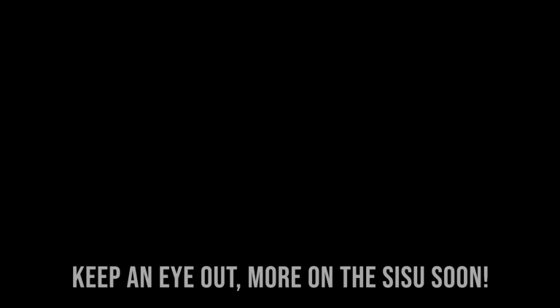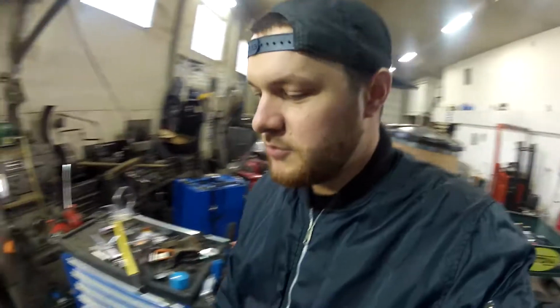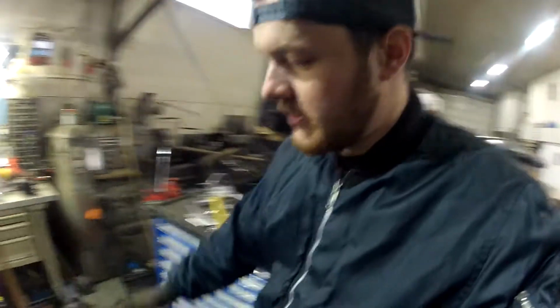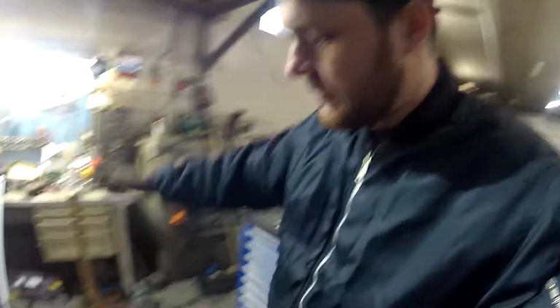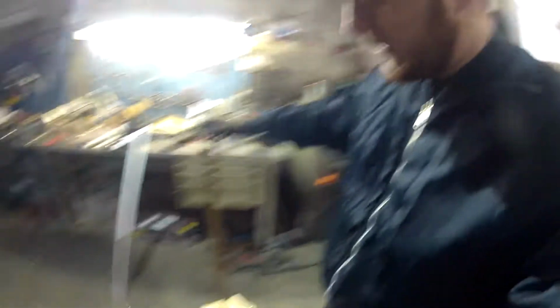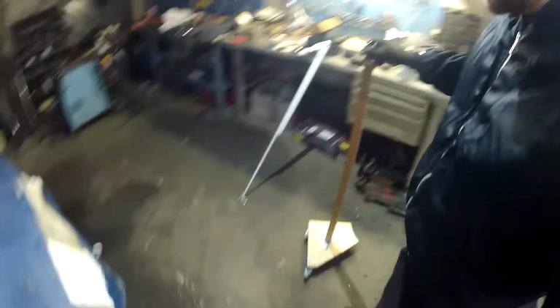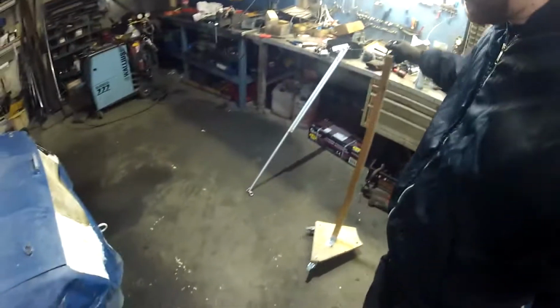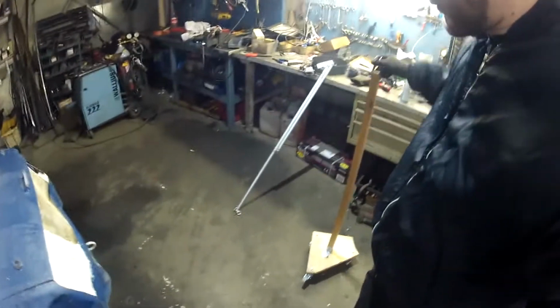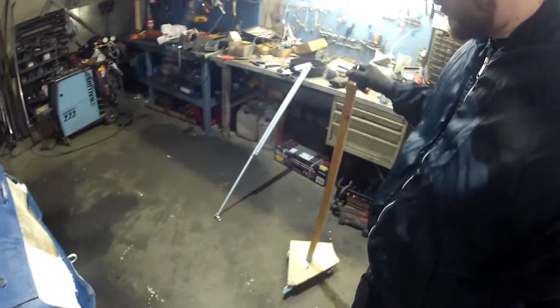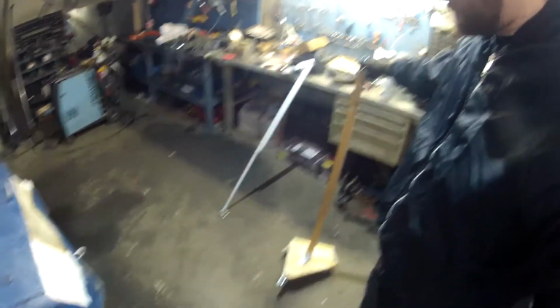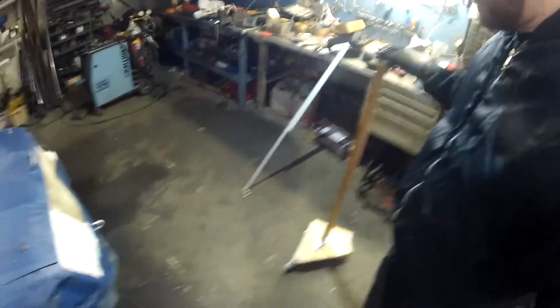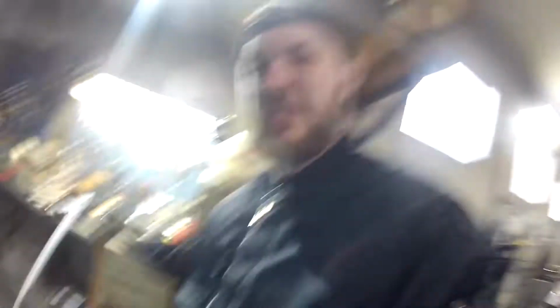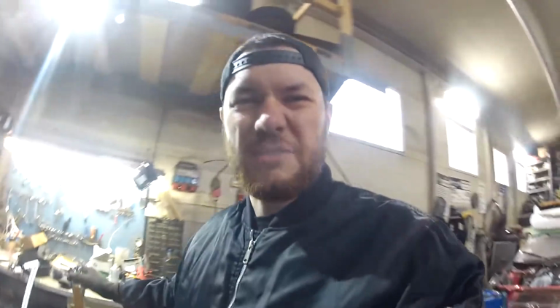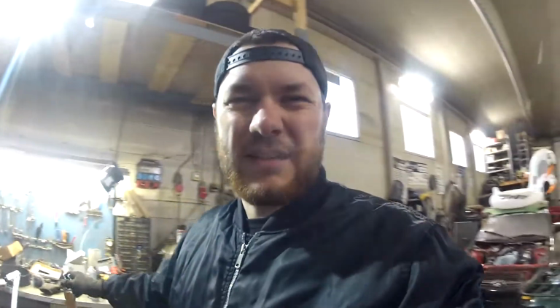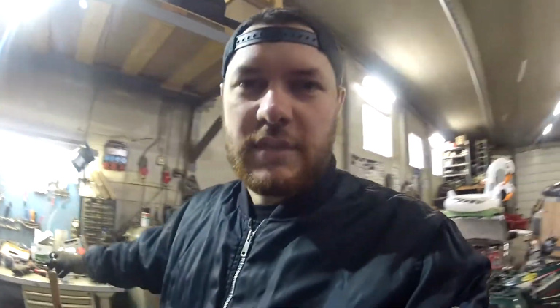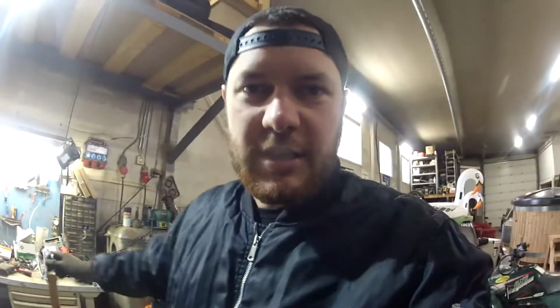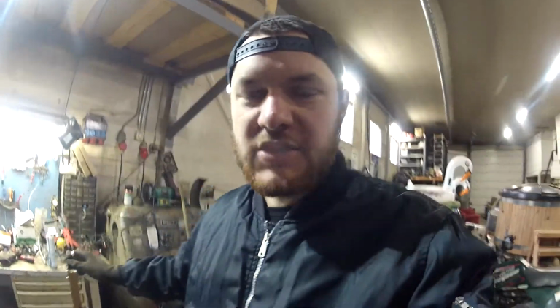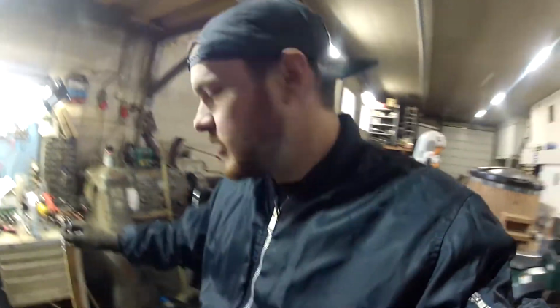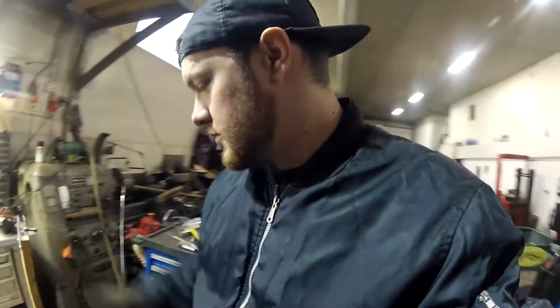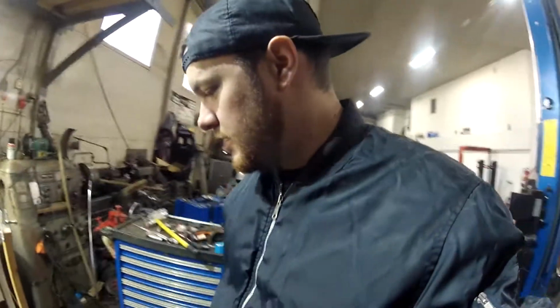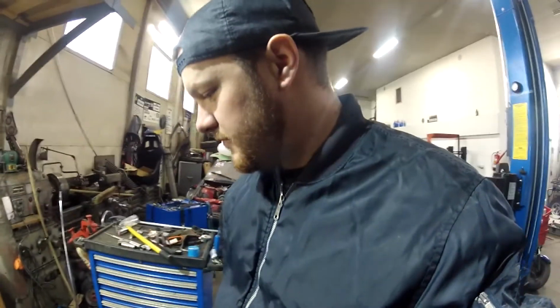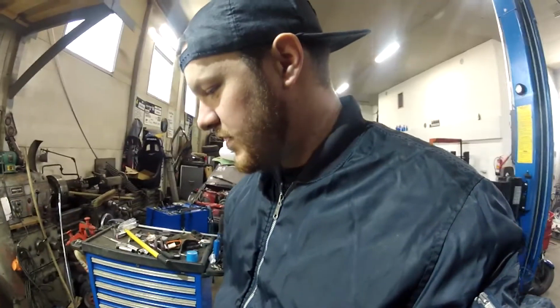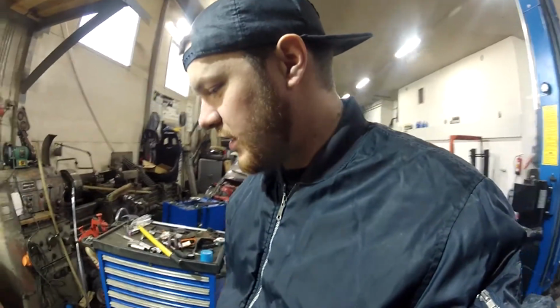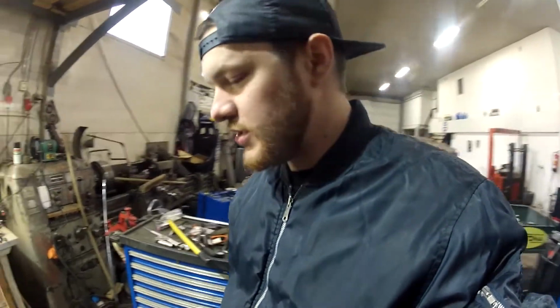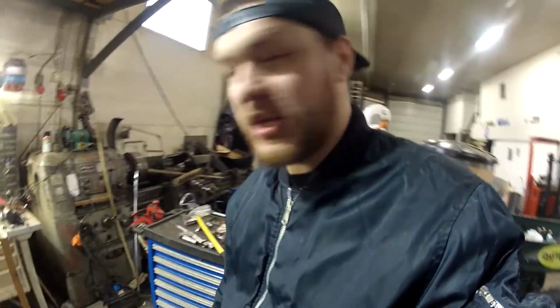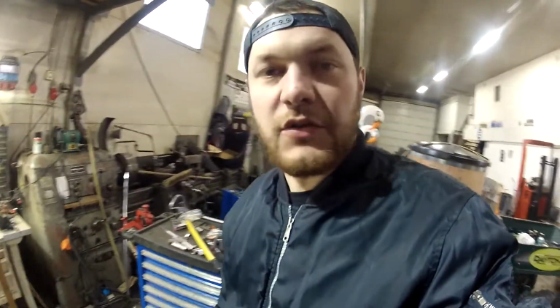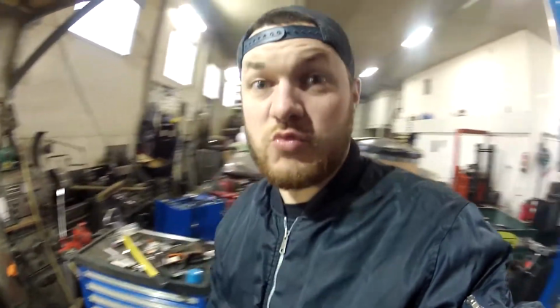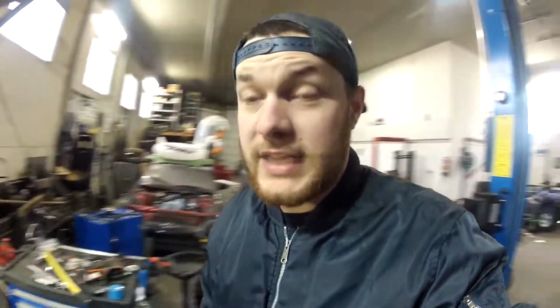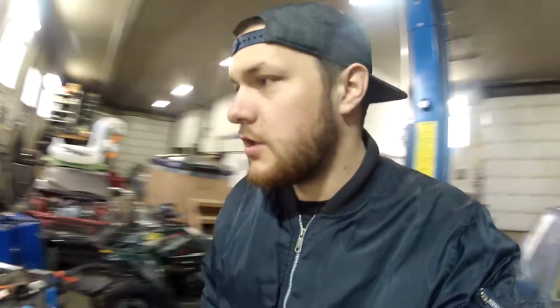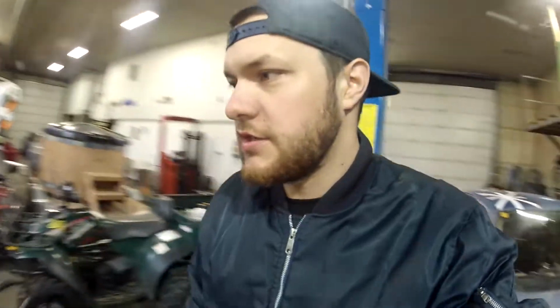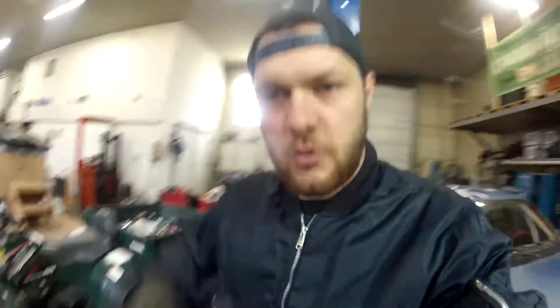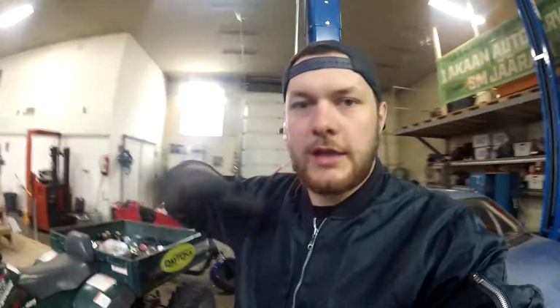The issue with this, though, is it's not terribly stable. I didn't want to make the base too big, because that kind of hurts its agility. I thought I'd just weigh it down, because if it's all balanced, it shouldn't really tip over that easy.